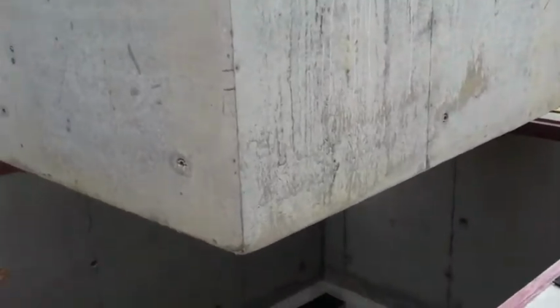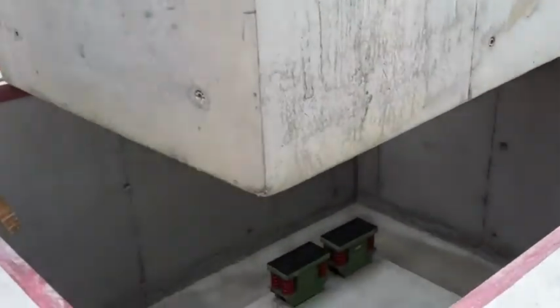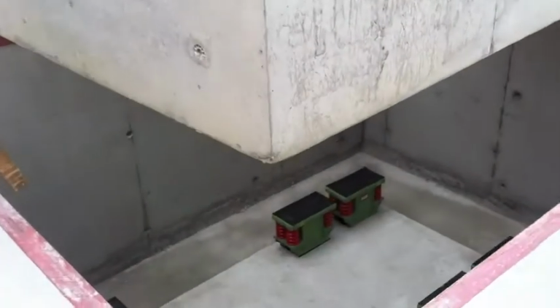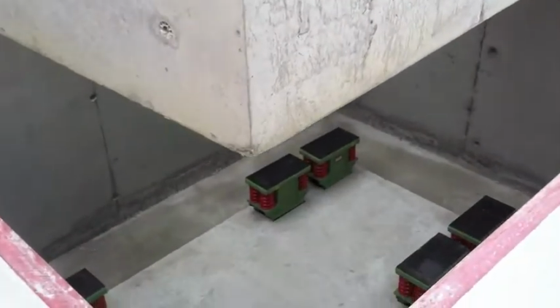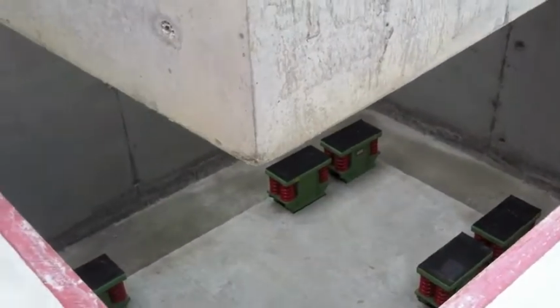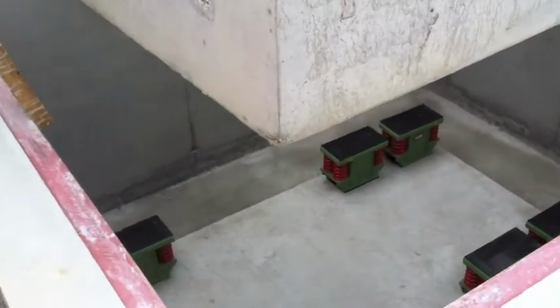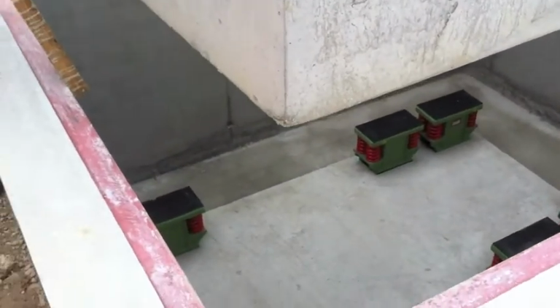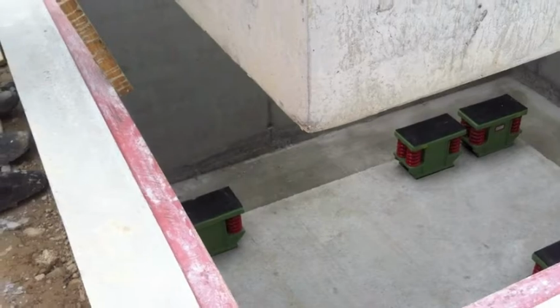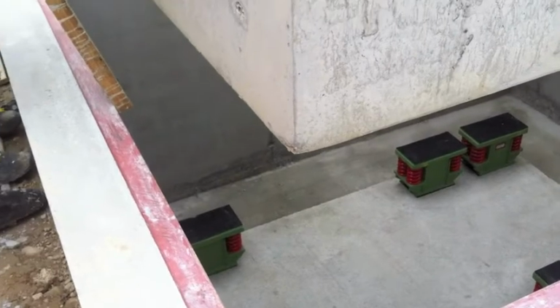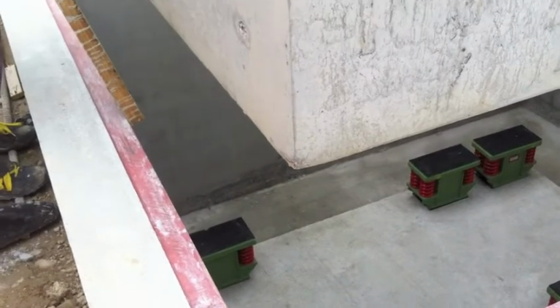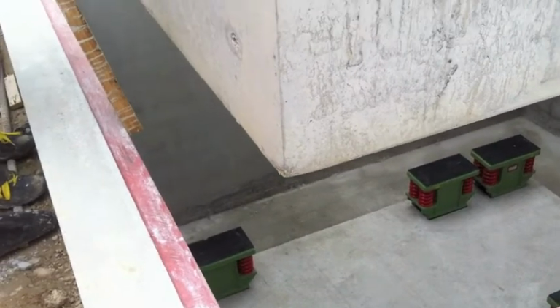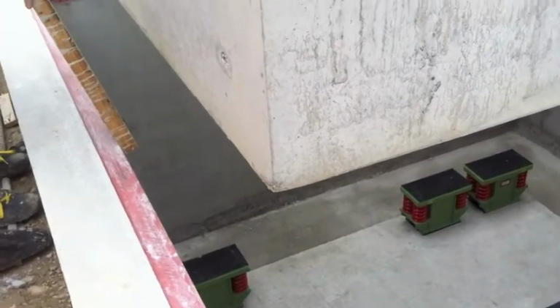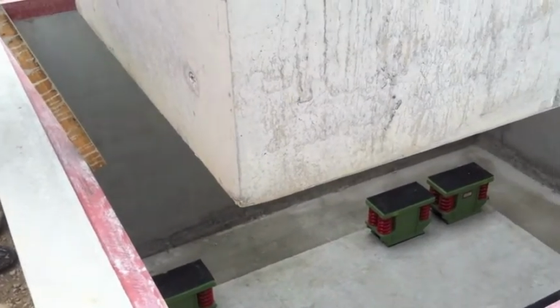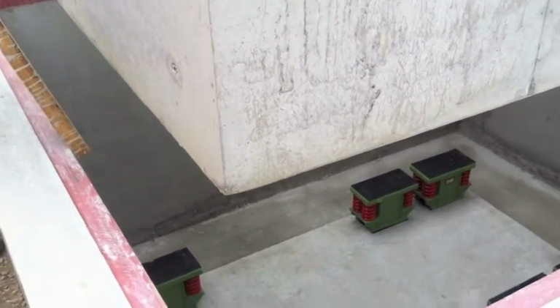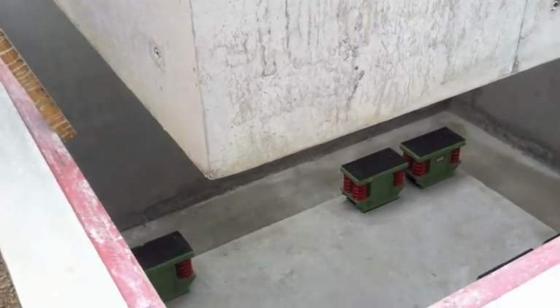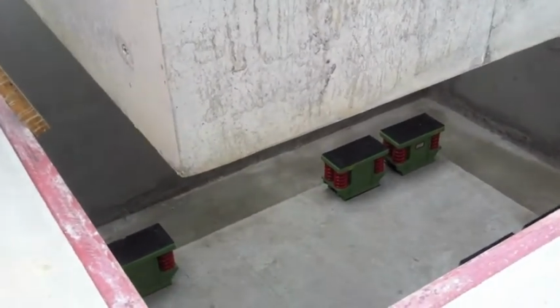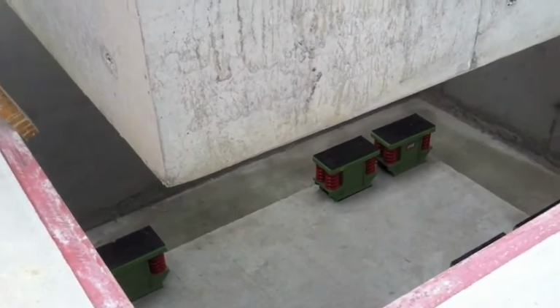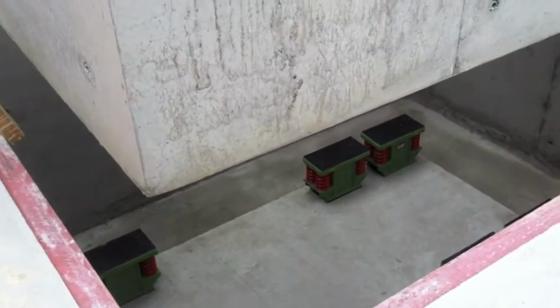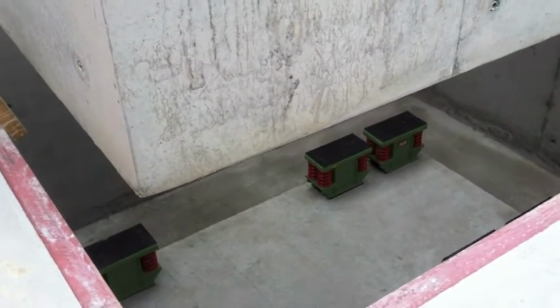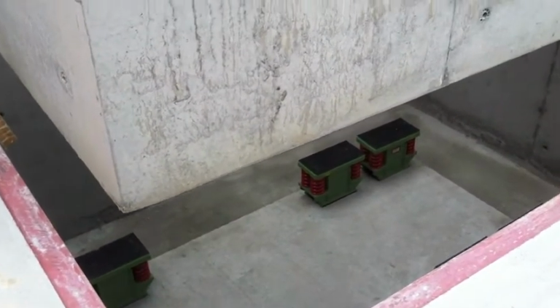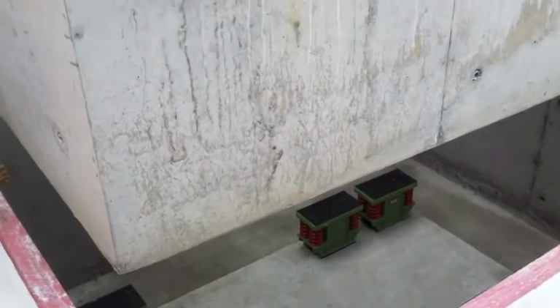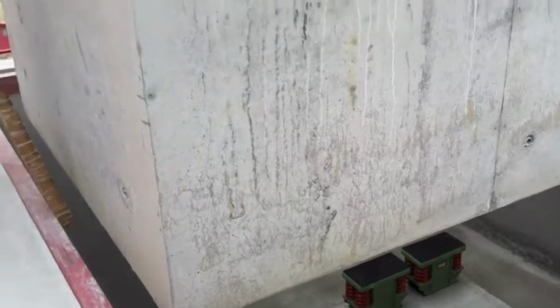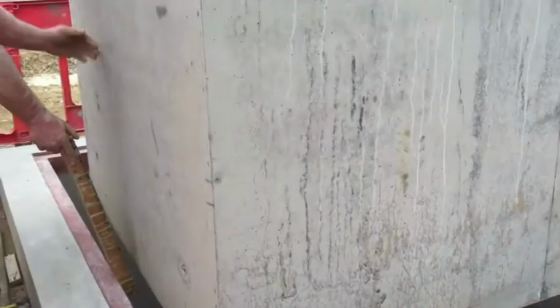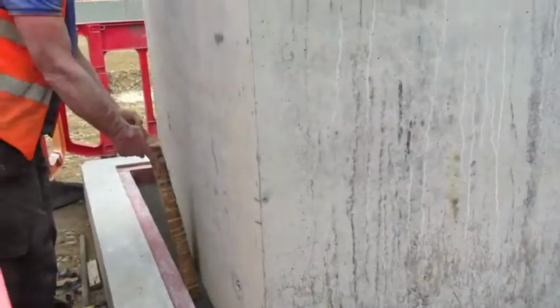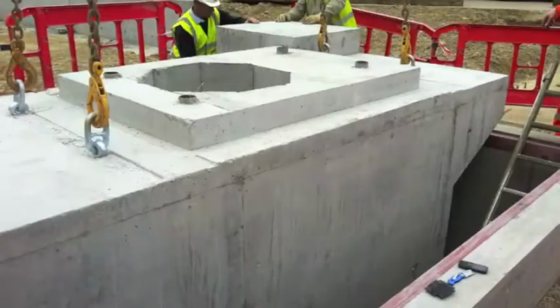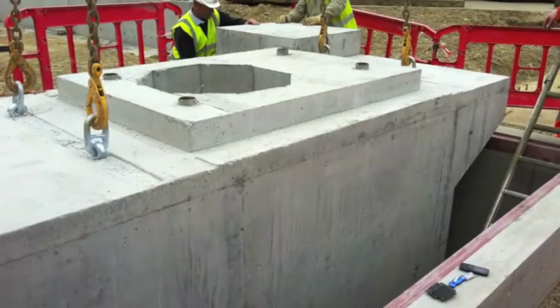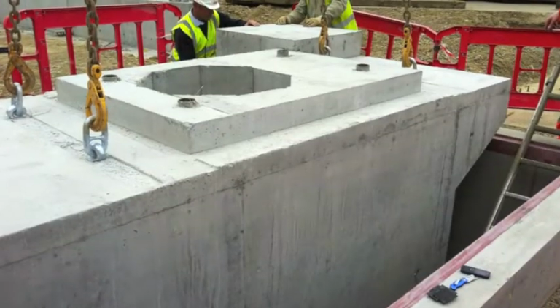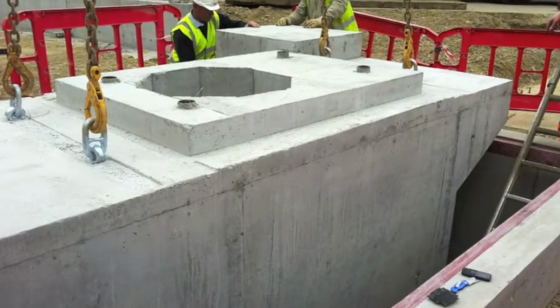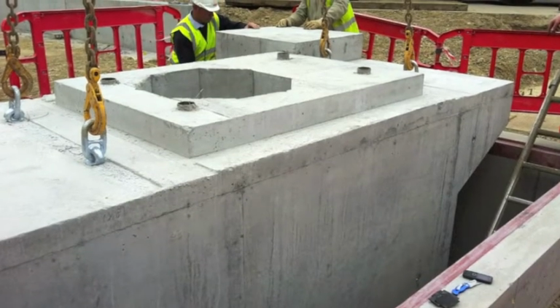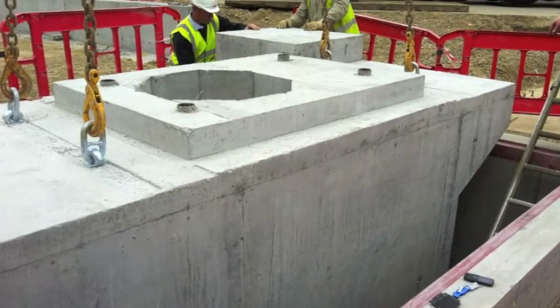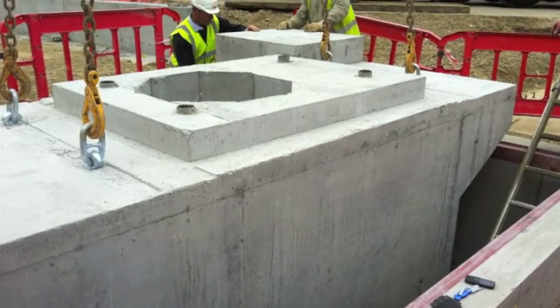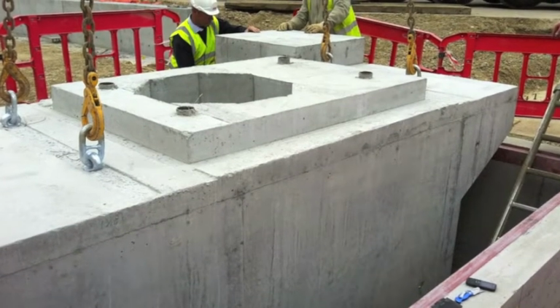This addresses noise and vibration concerns not only for the workers in the factory but also for neighbouring businesses. As this hammer was being located in a new building, we were able to cast the foundation block away from the pit and then lower it into position onto the six spring isolators below.